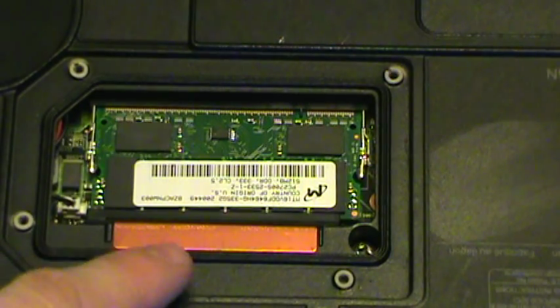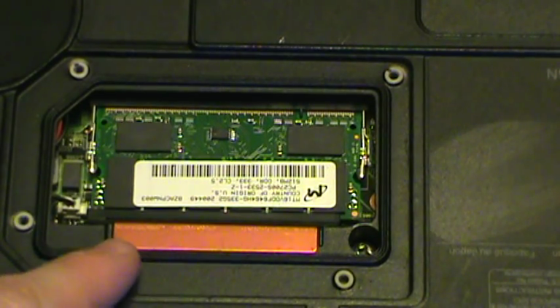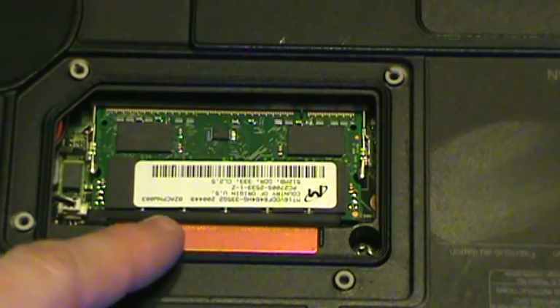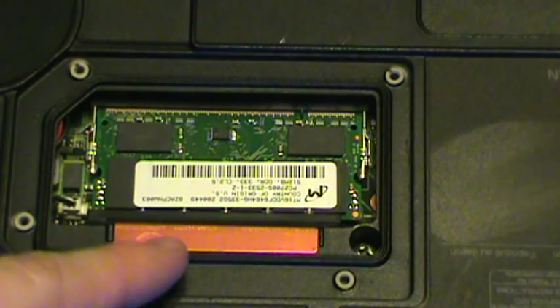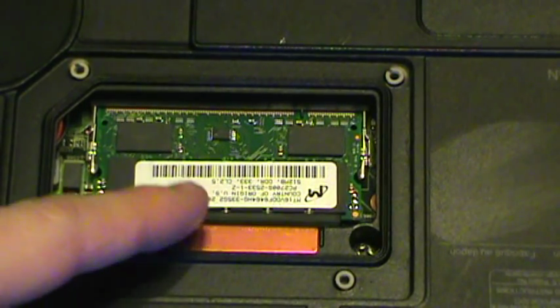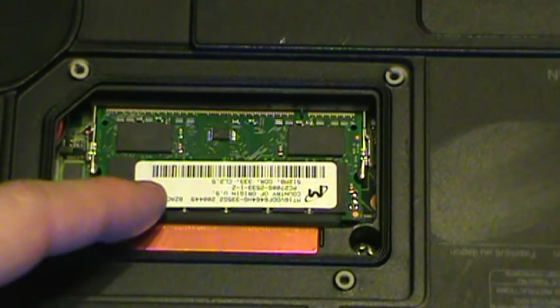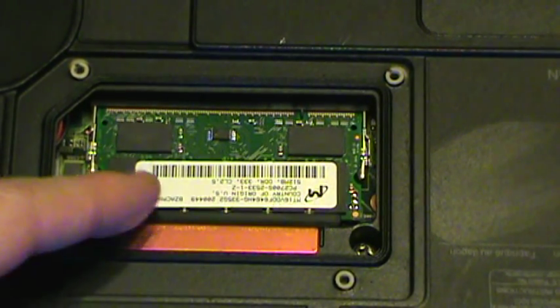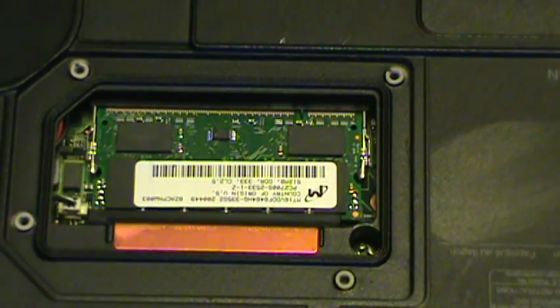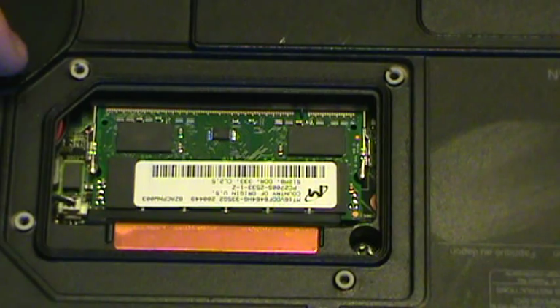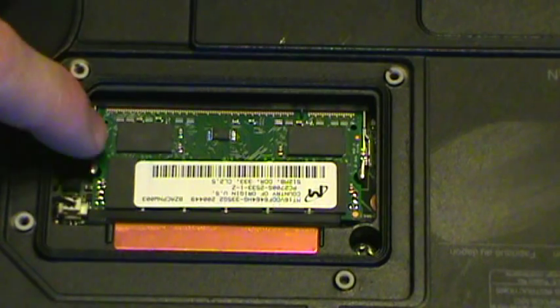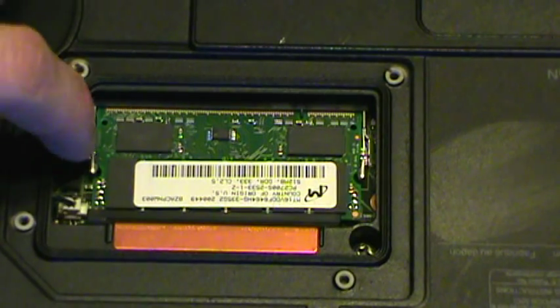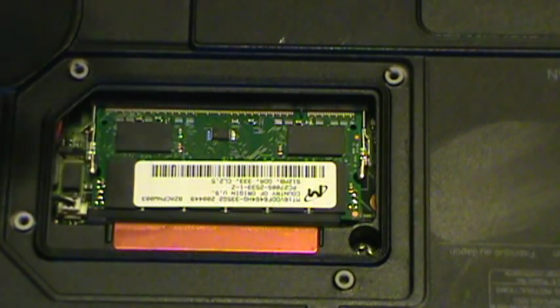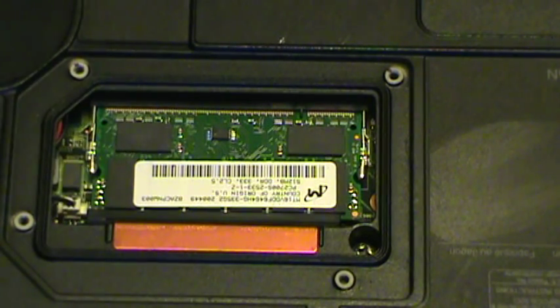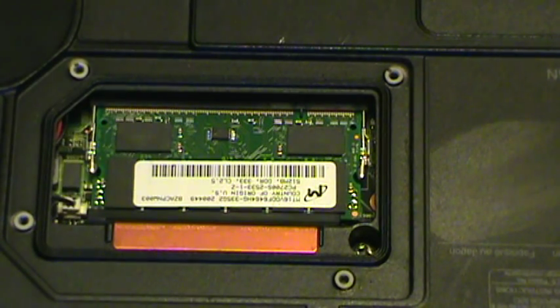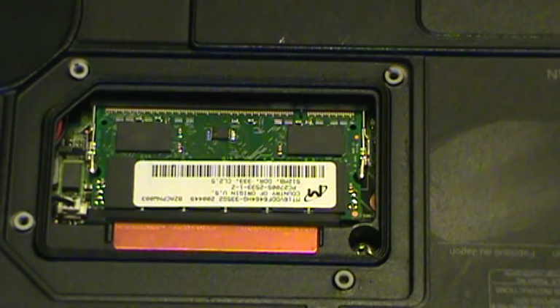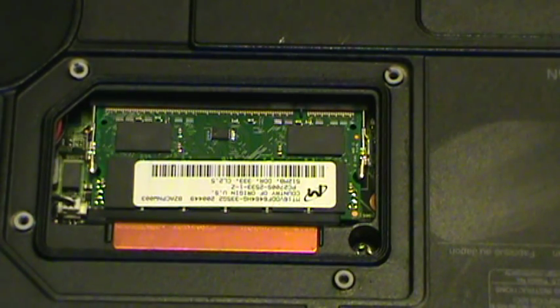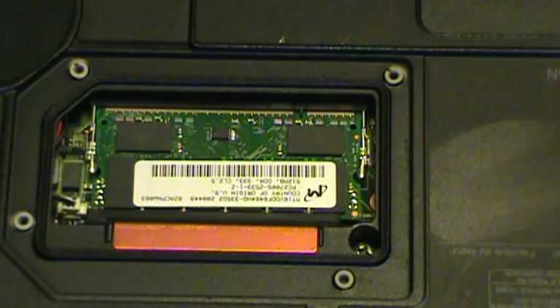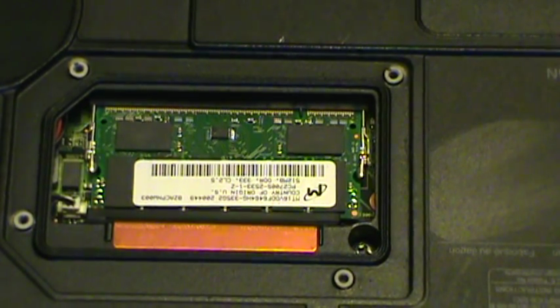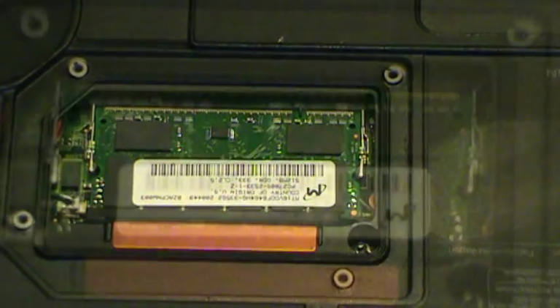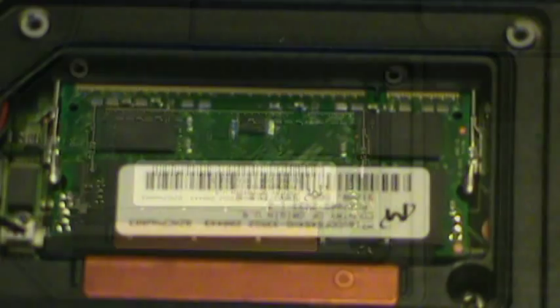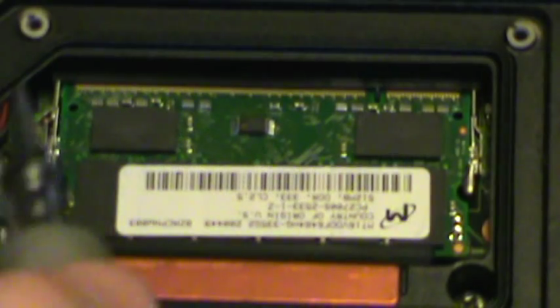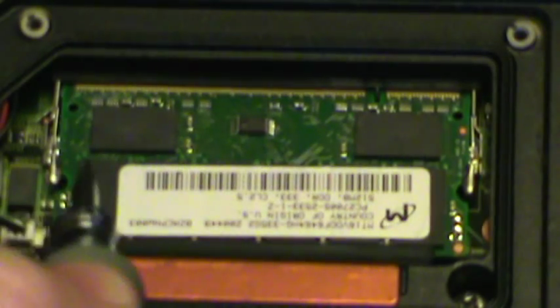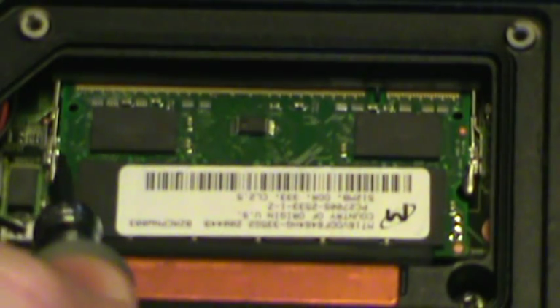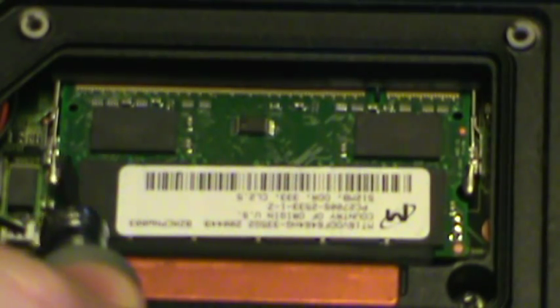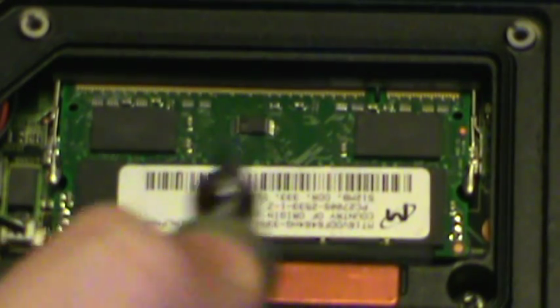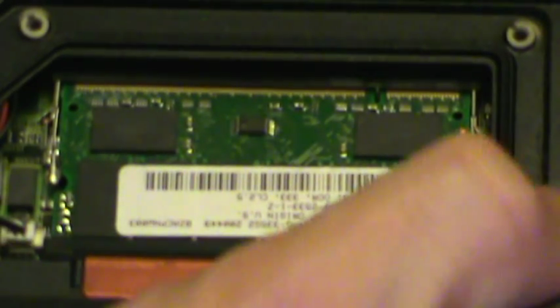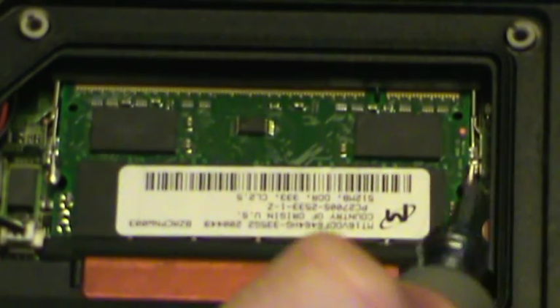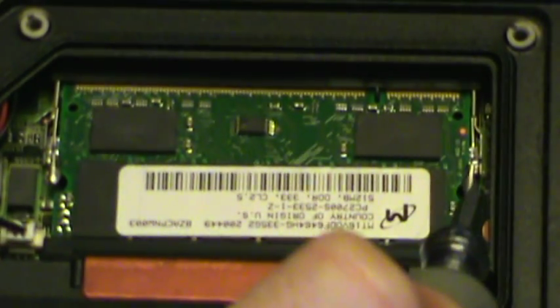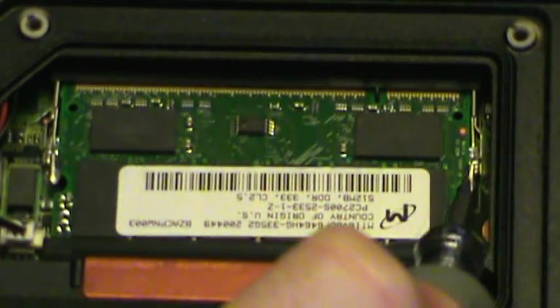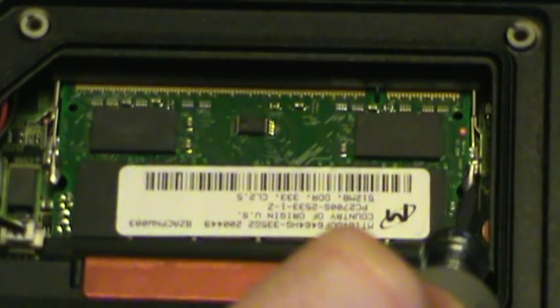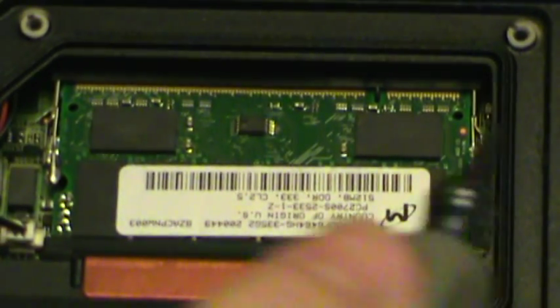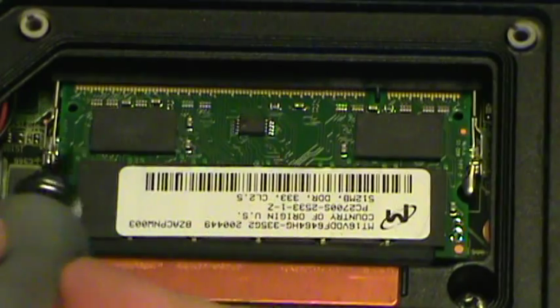With the cover removed, you will see that there is an extra slot where the RAM can be installed. As you can see, there is a retainer pin here and a retainer pin here.